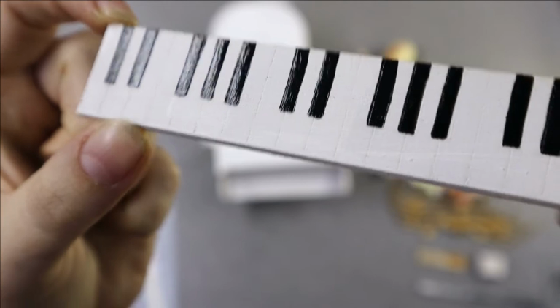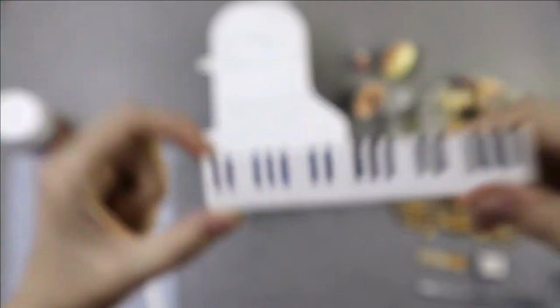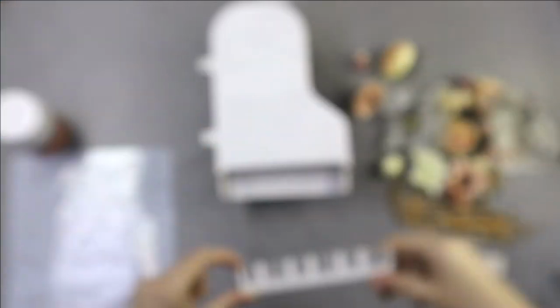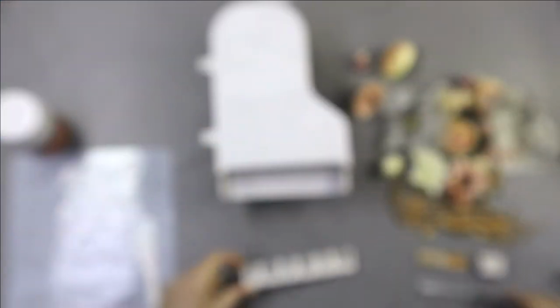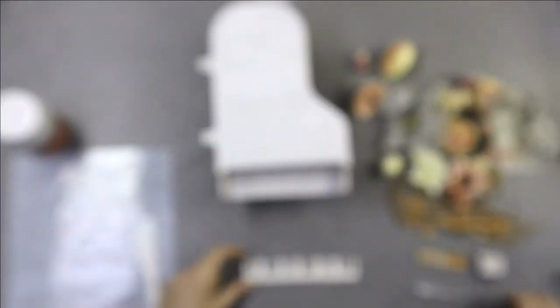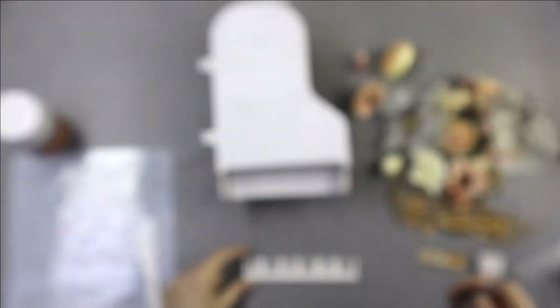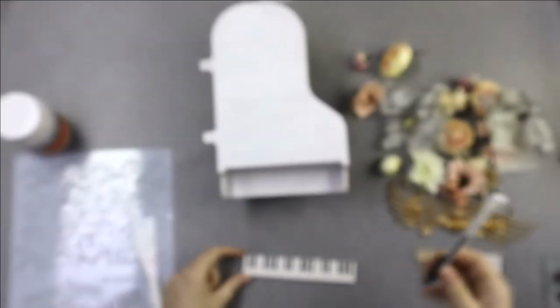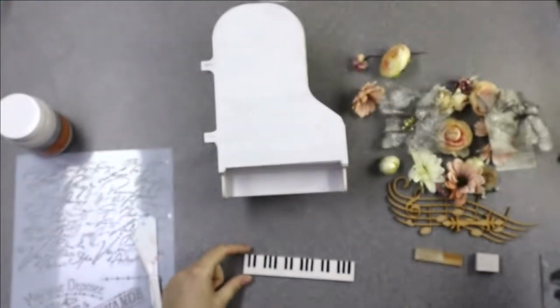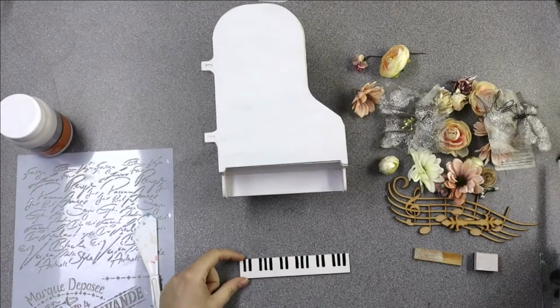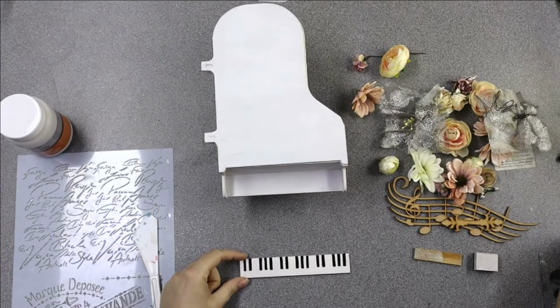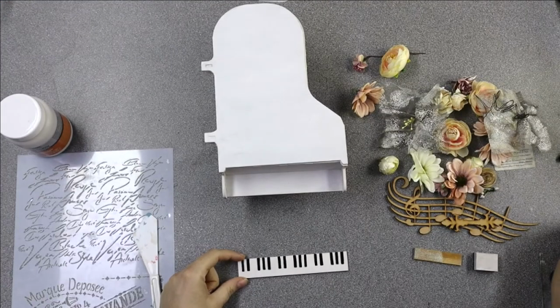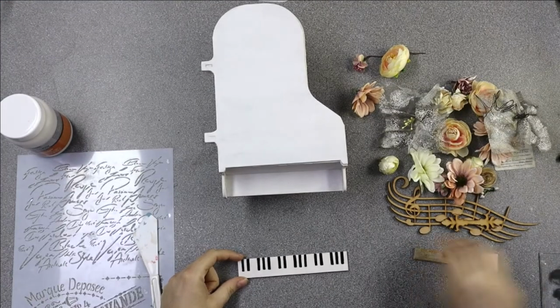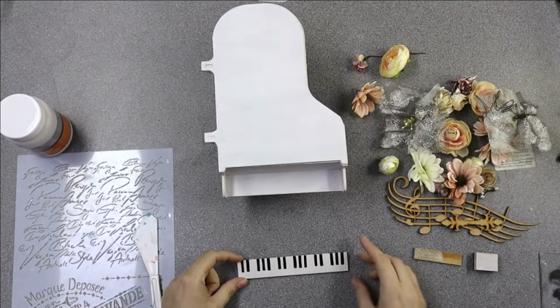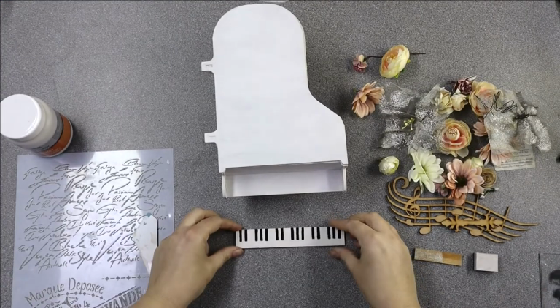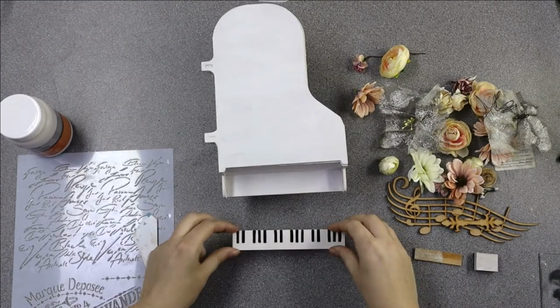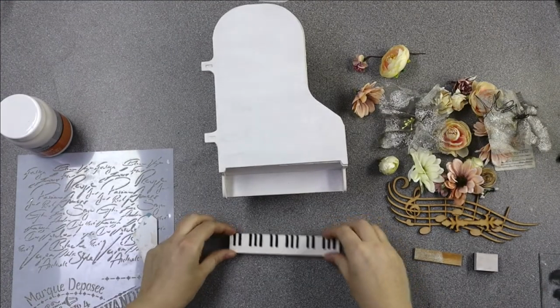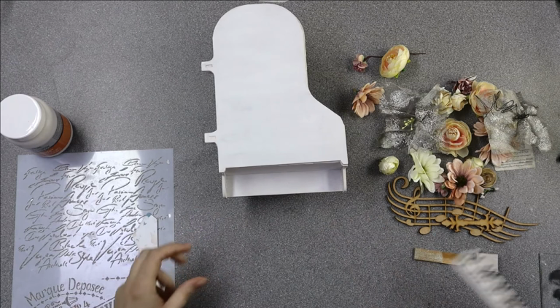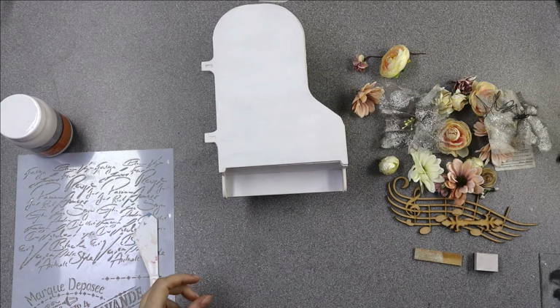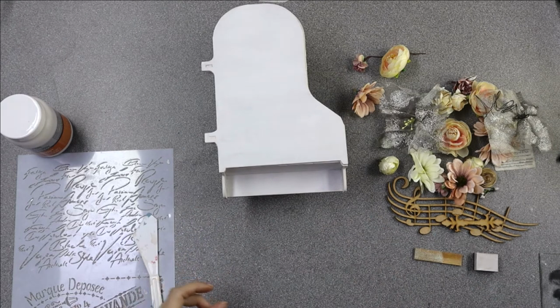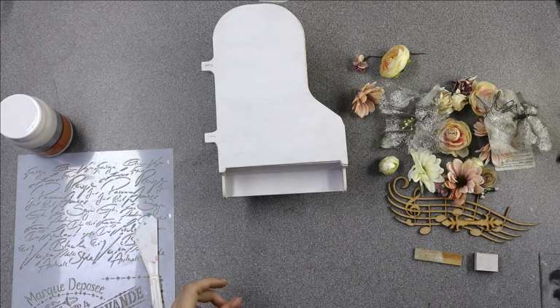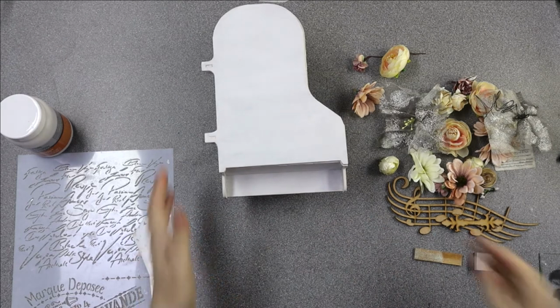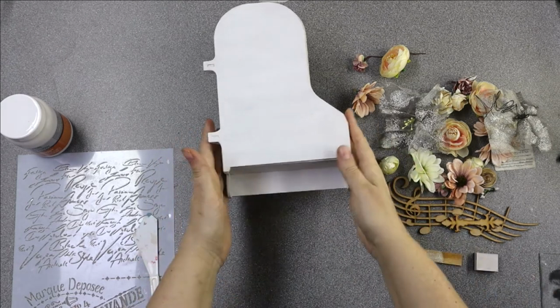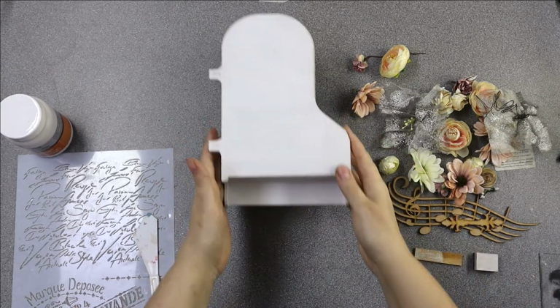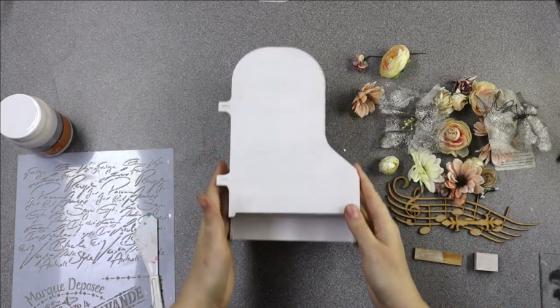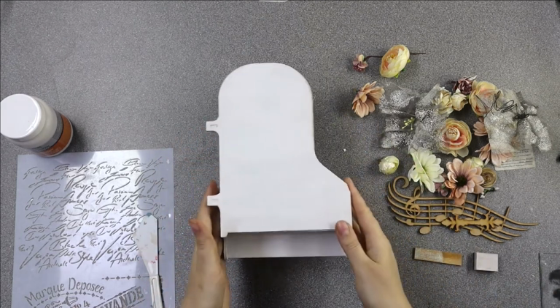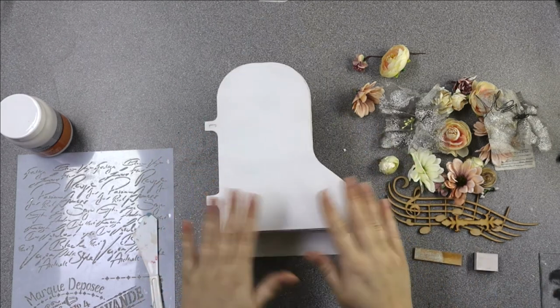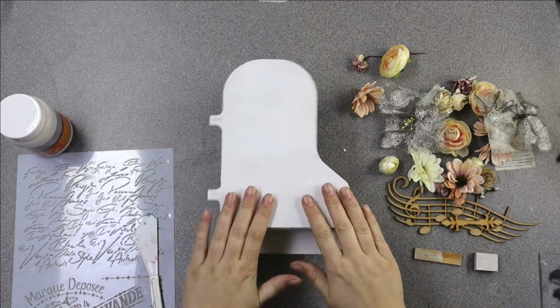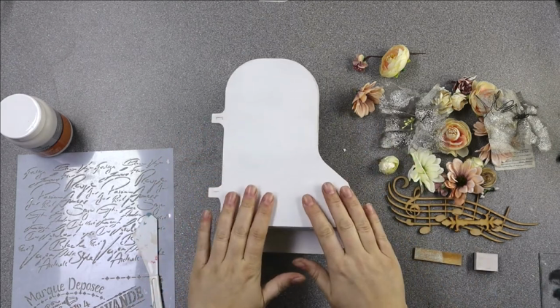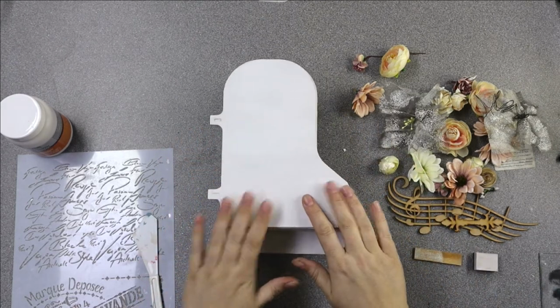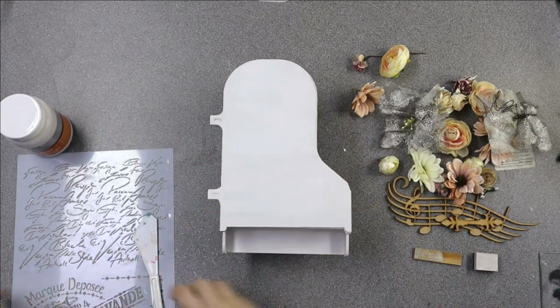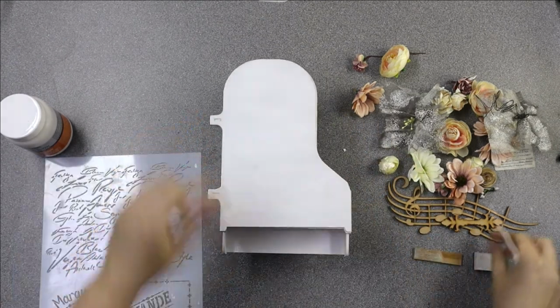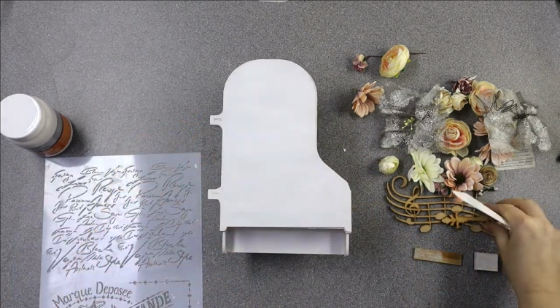You can also see in there the lines from where that engraving is, so you can draw in the lines if you want to, or just leave it as it is.